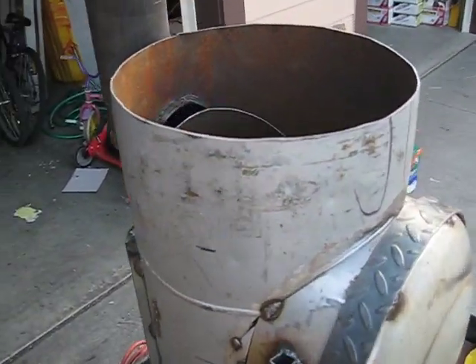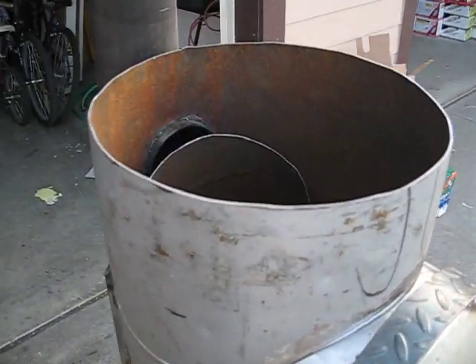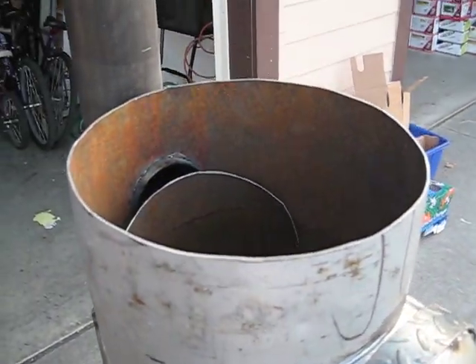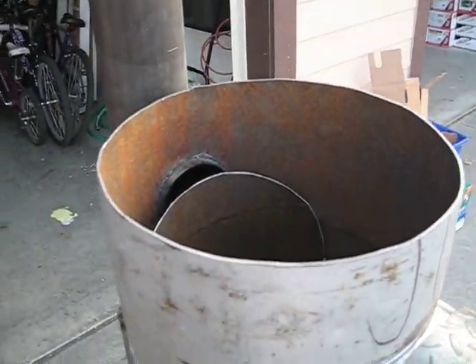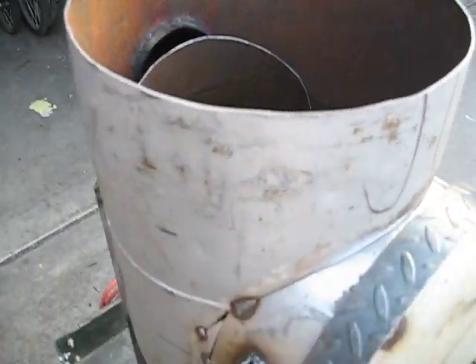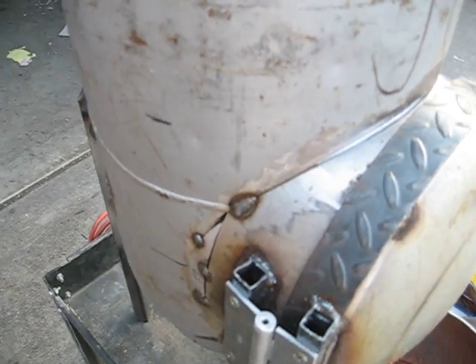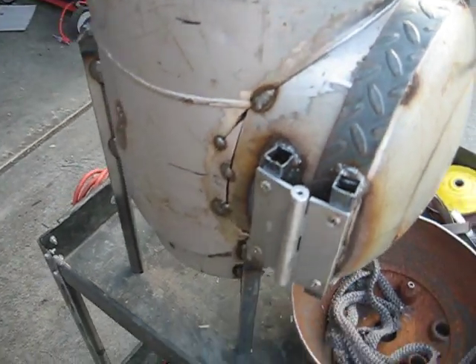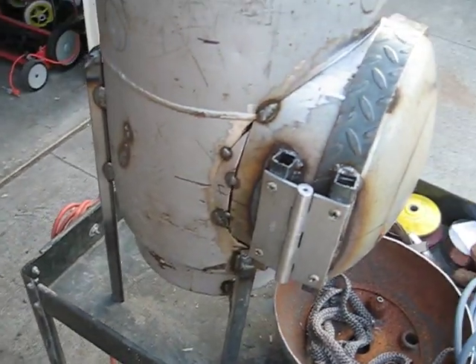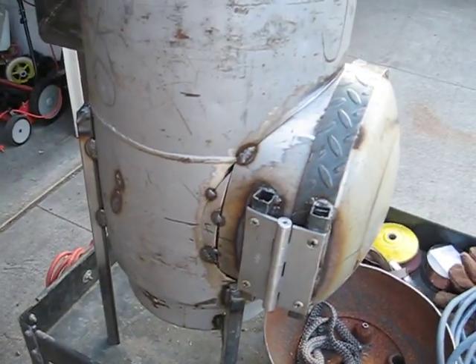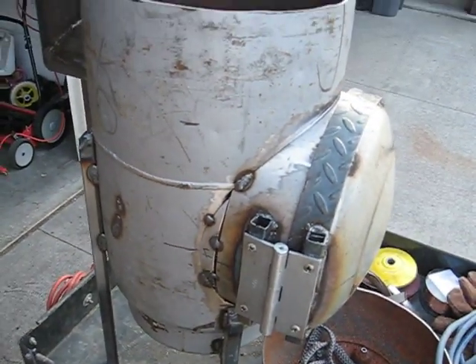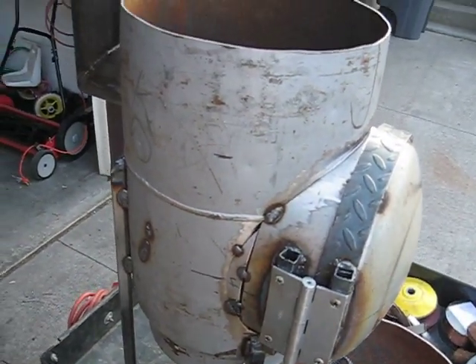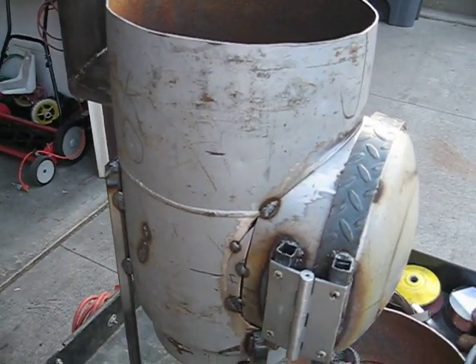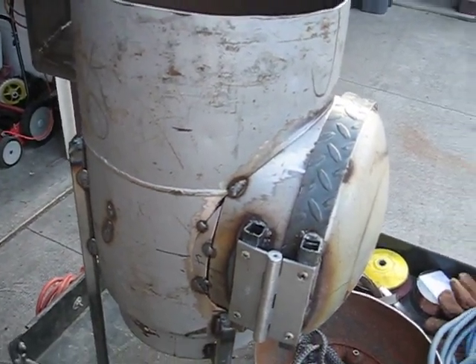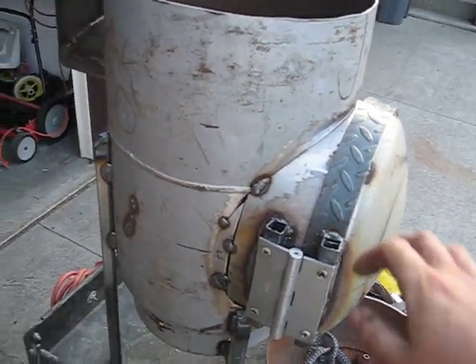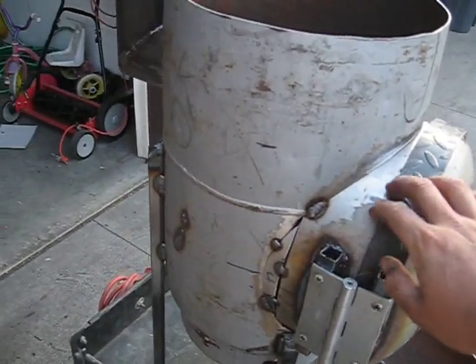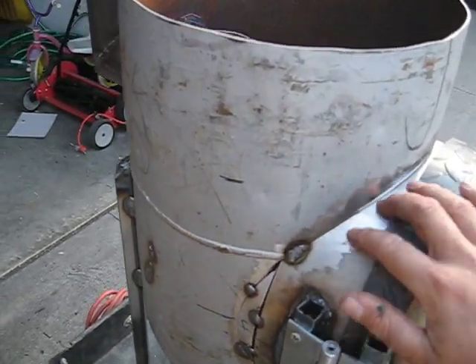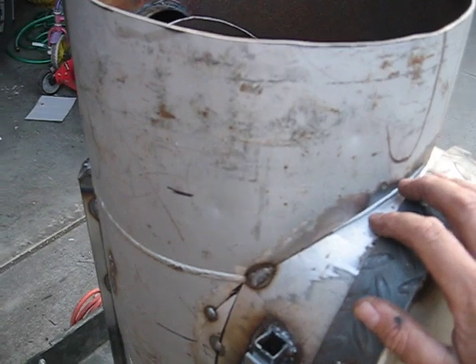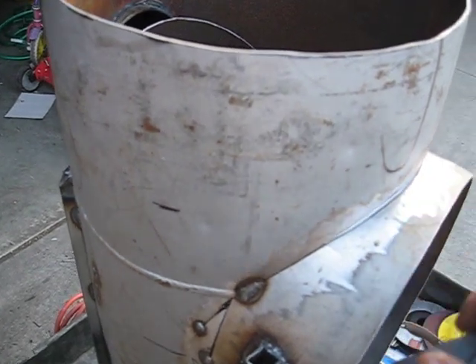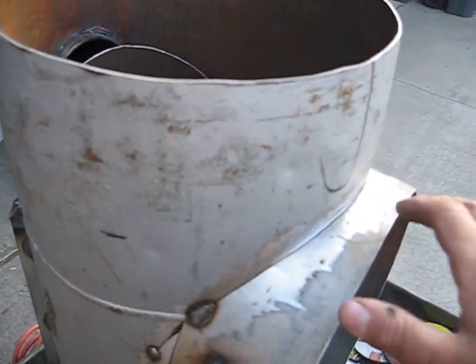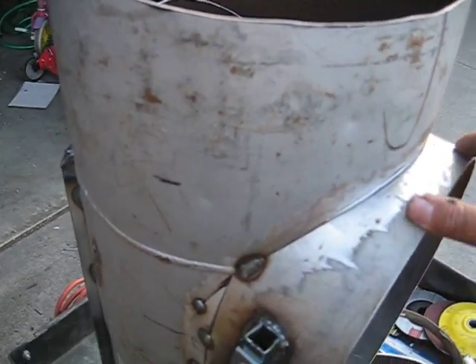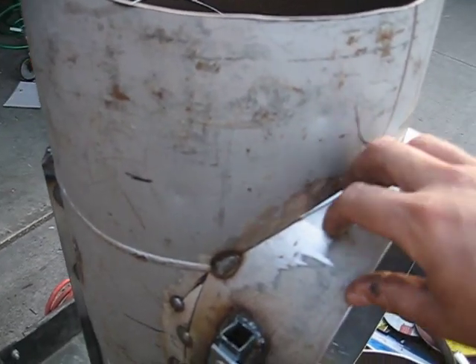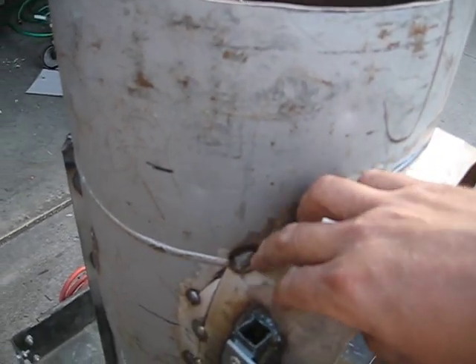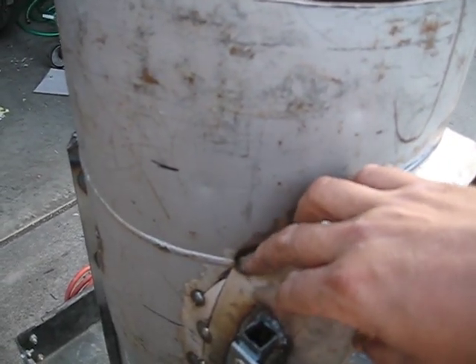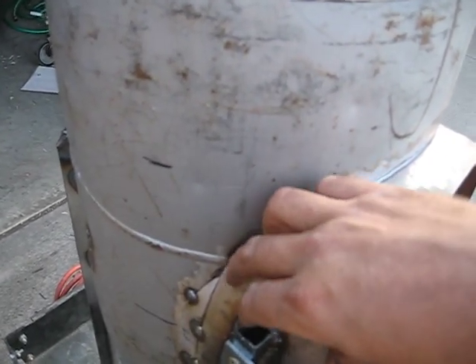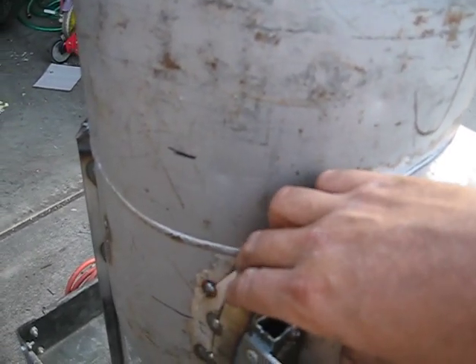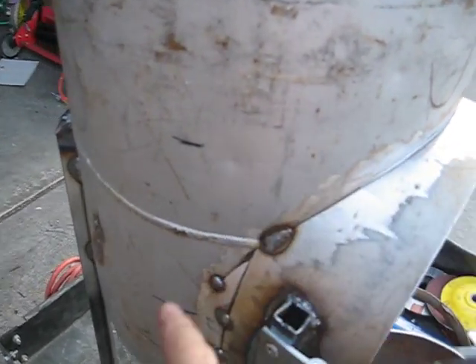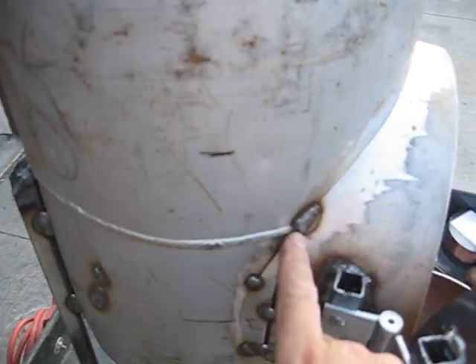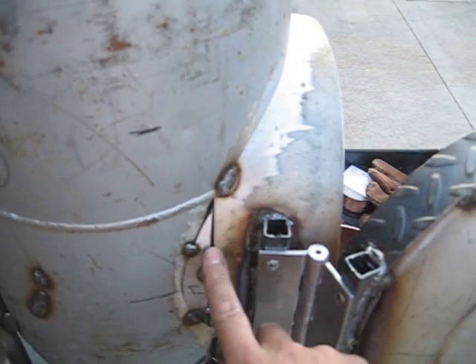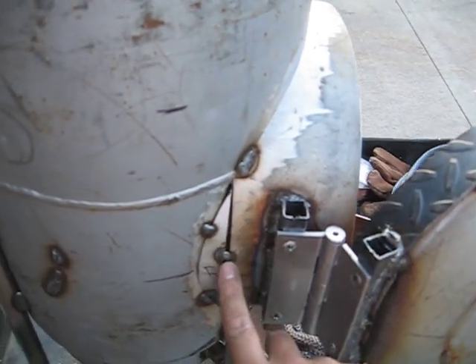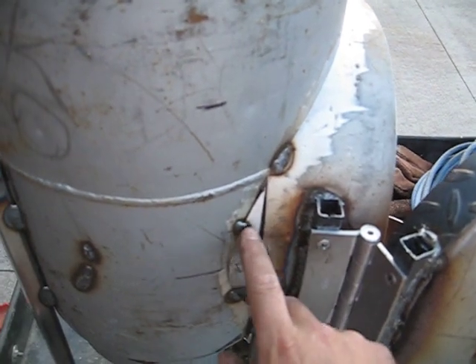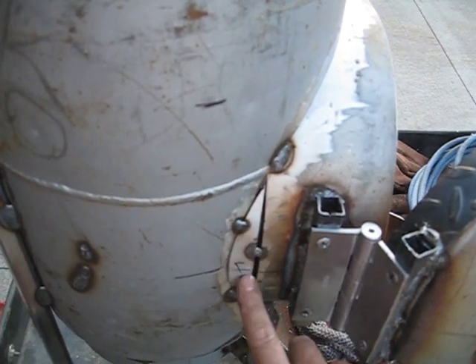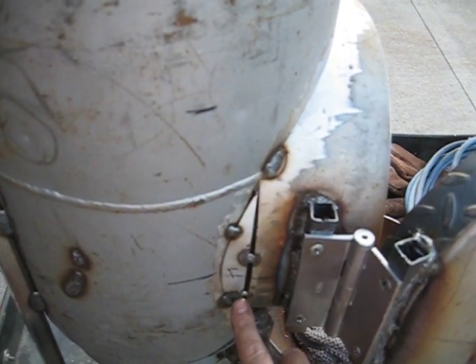I didn't really feel like taping every single thing as I was working on this. So I tacked this part on that I showed you that I cut out. There was a gap here so I filled it with little chunks.